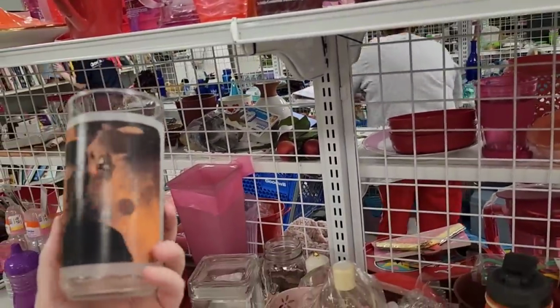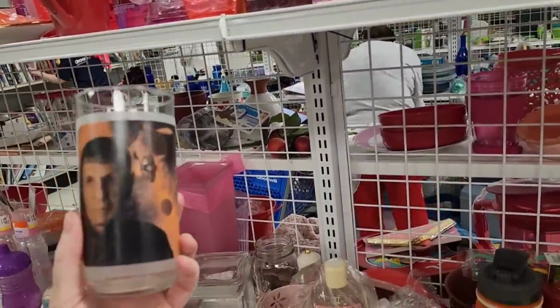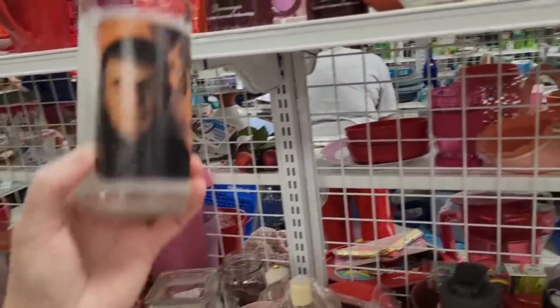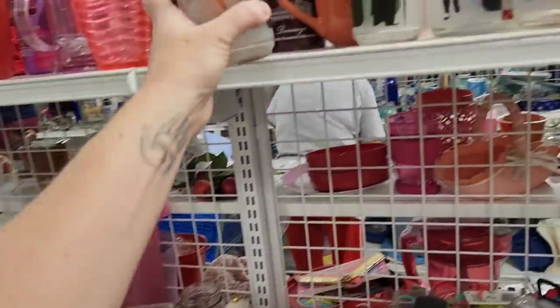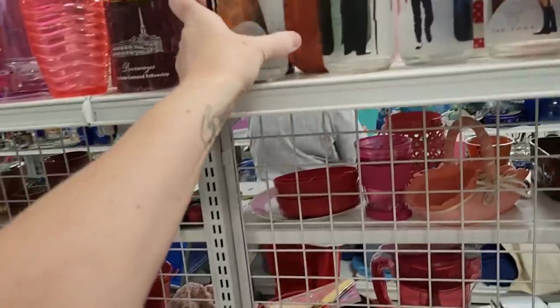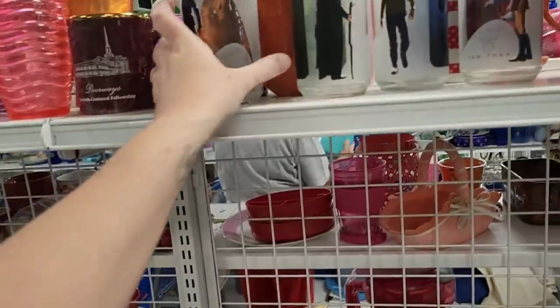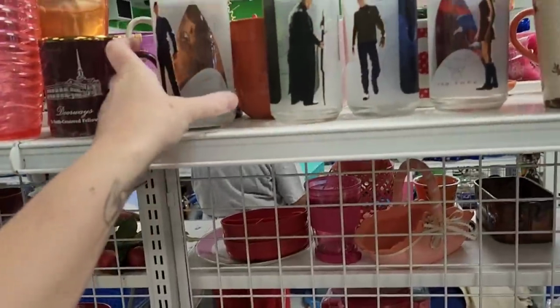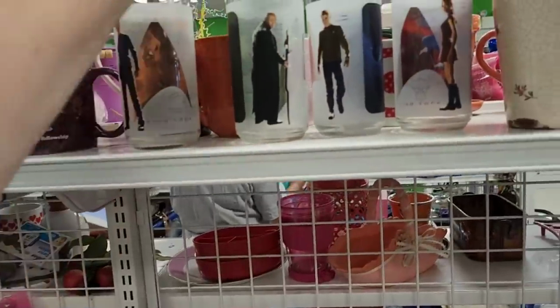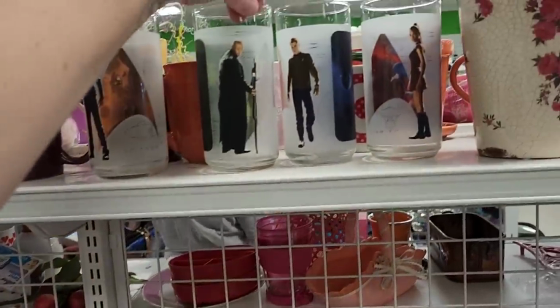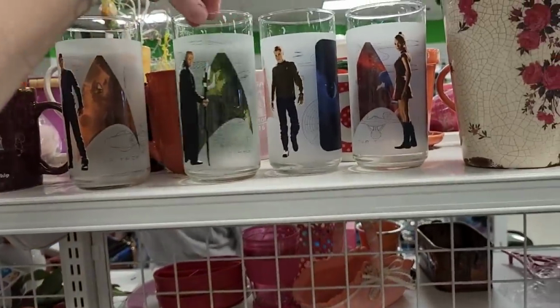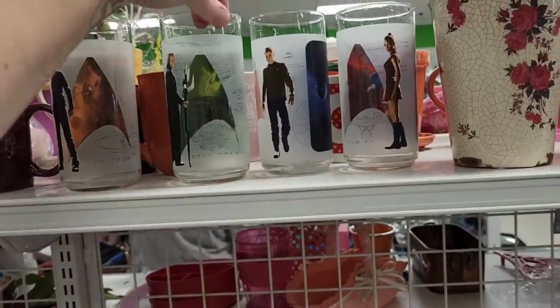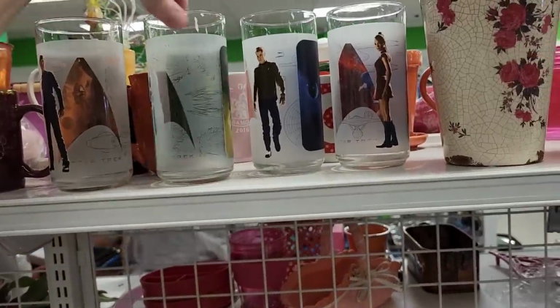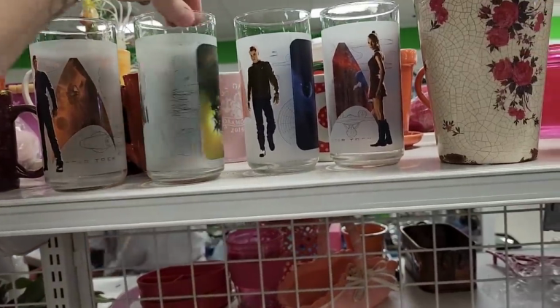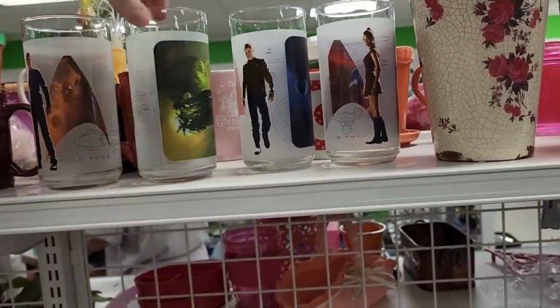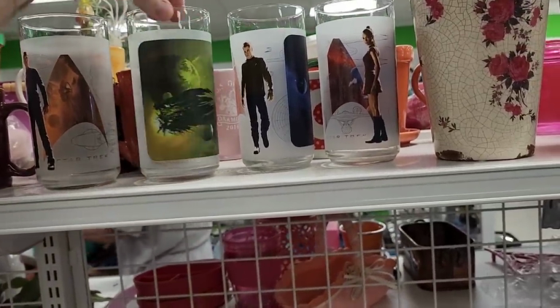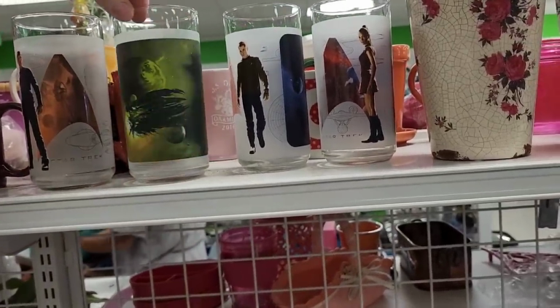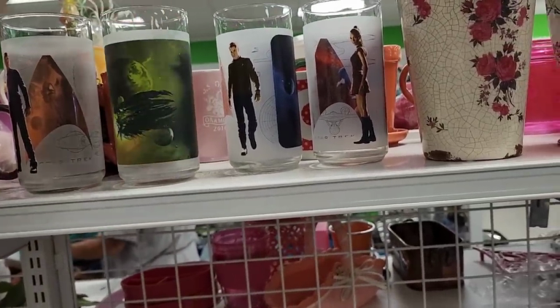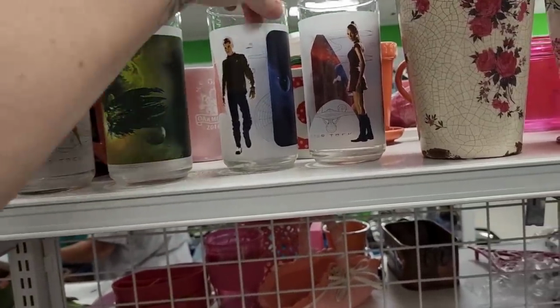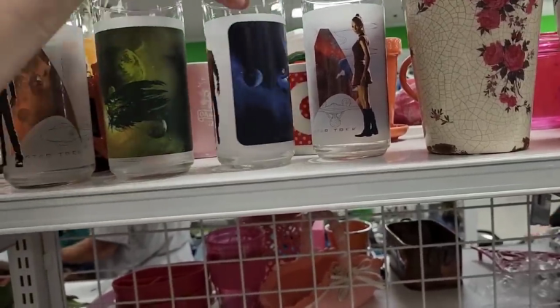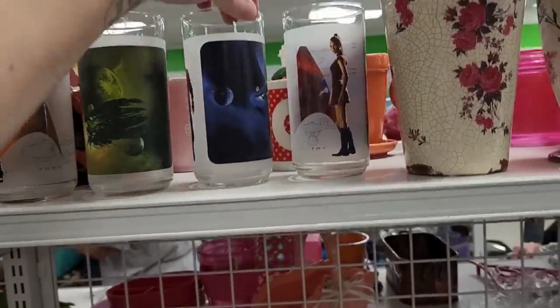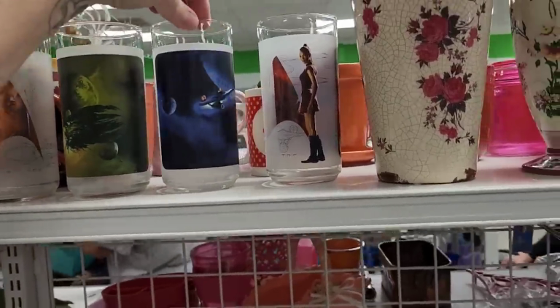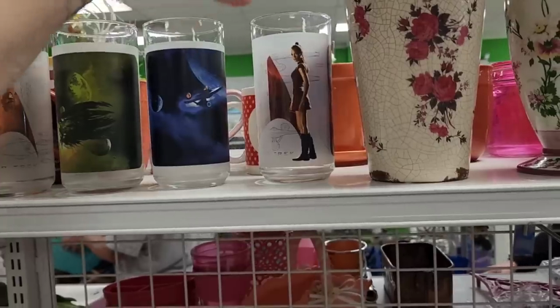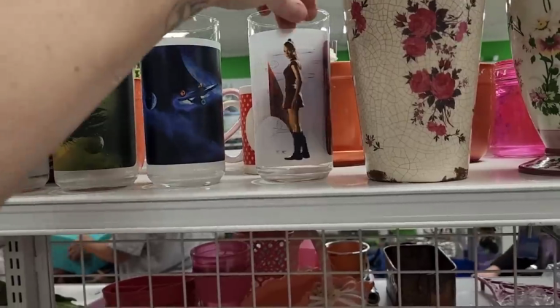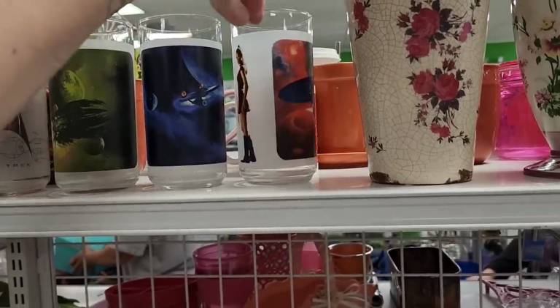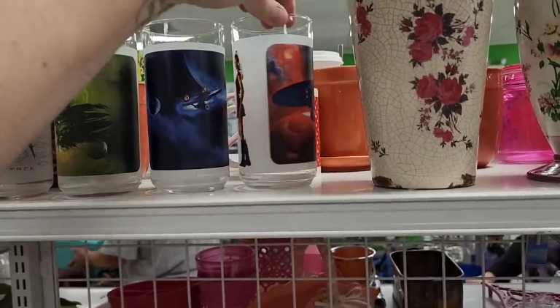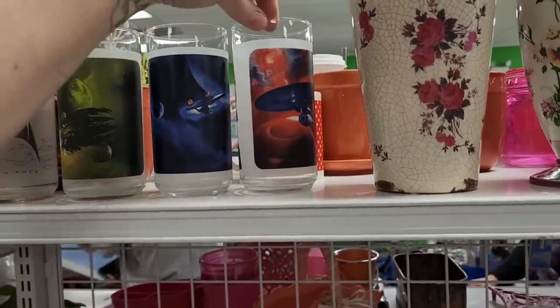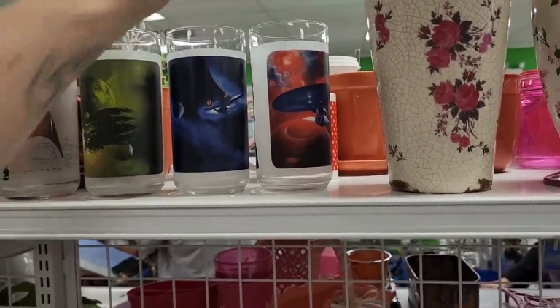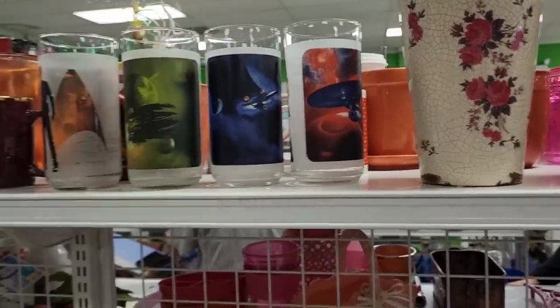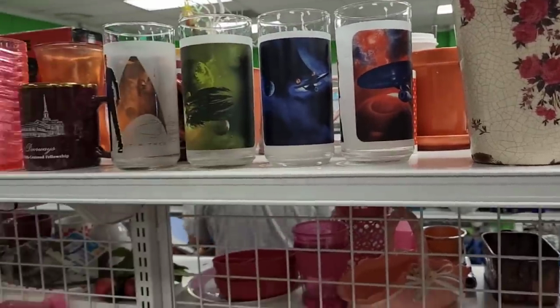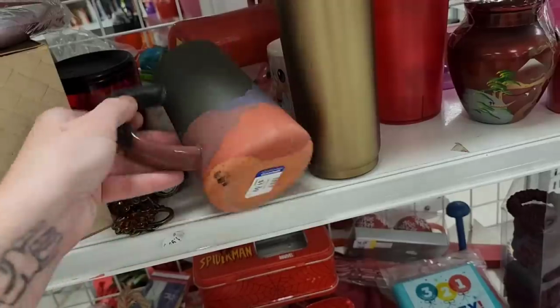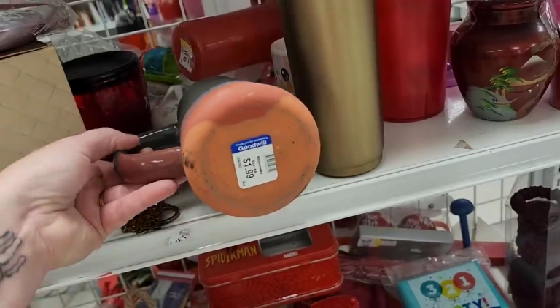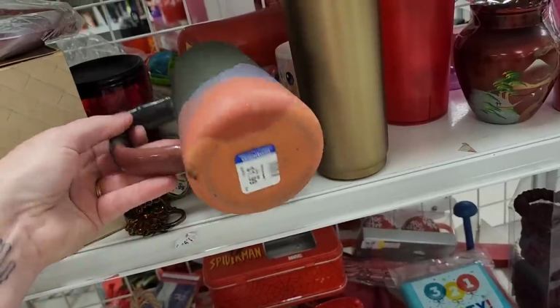I don't know much about Star Trek things, but there was a whole bunch of these glasses. So I did stop and look them up on sold comps on eBay and on WorthPoint. They weren't bringing in a lot of money, so I left those there.